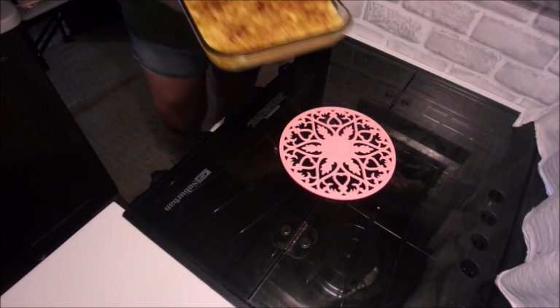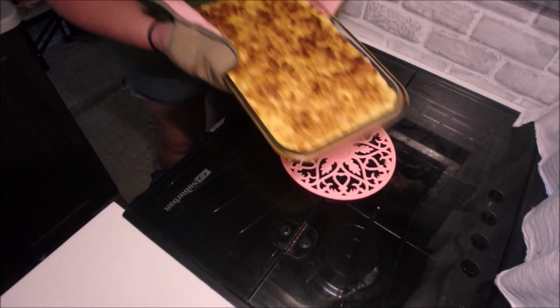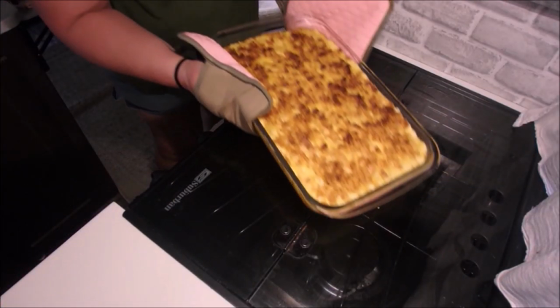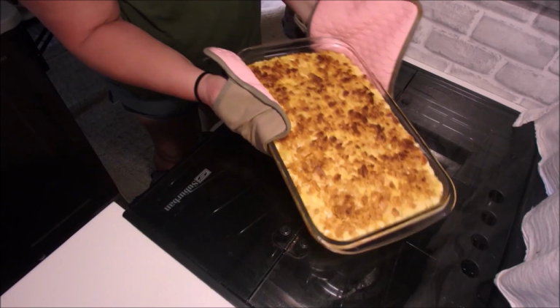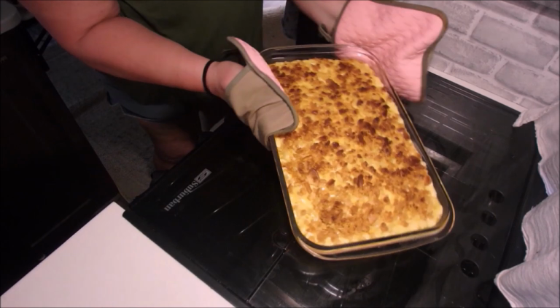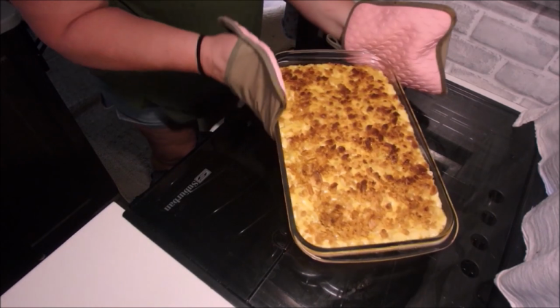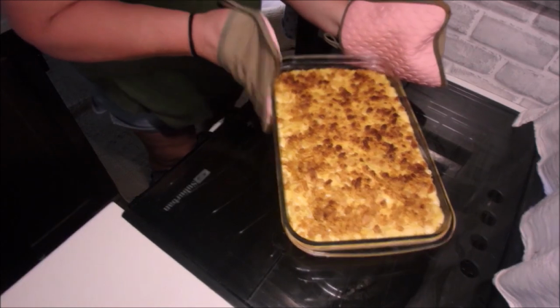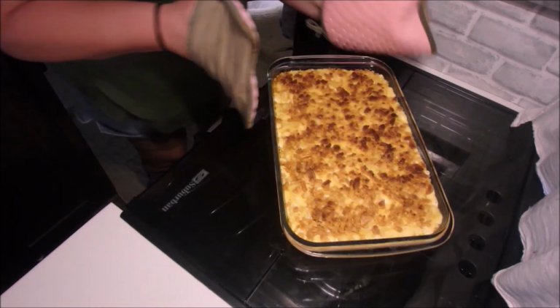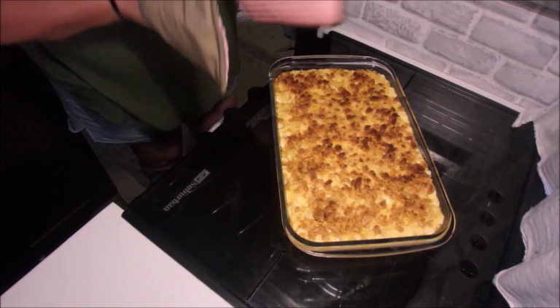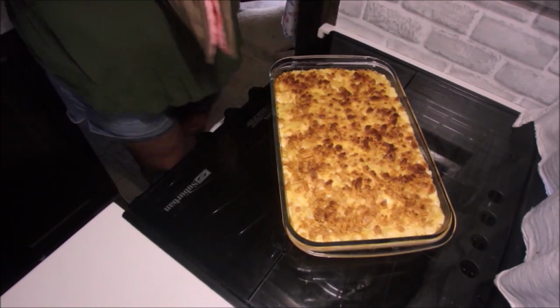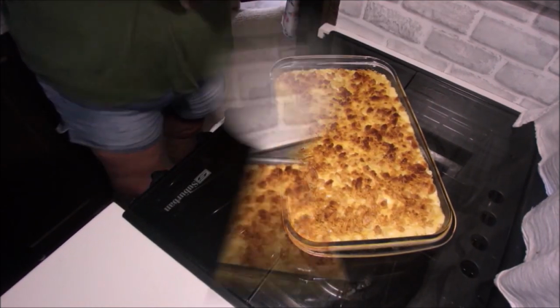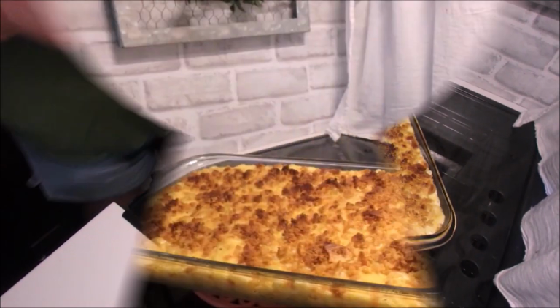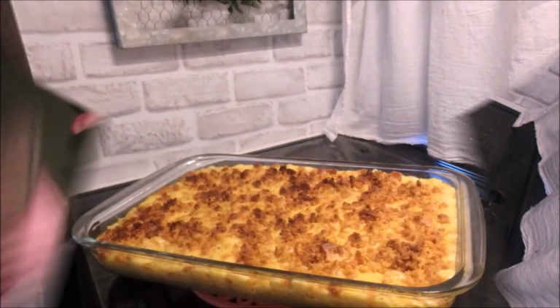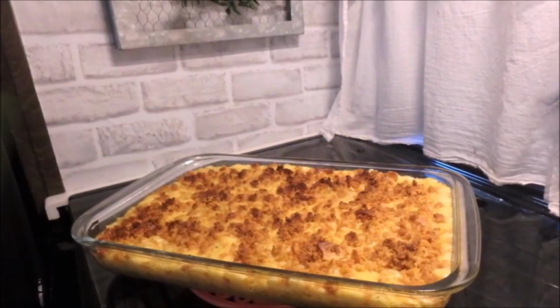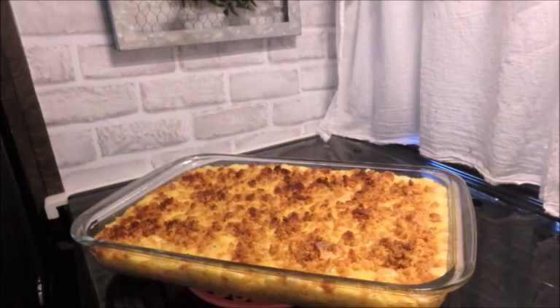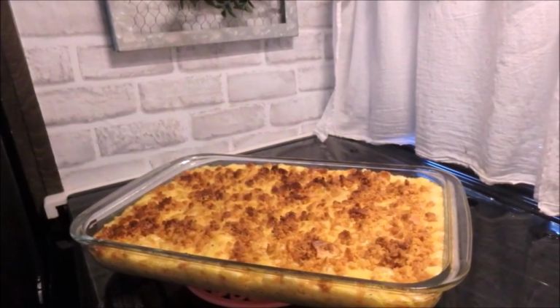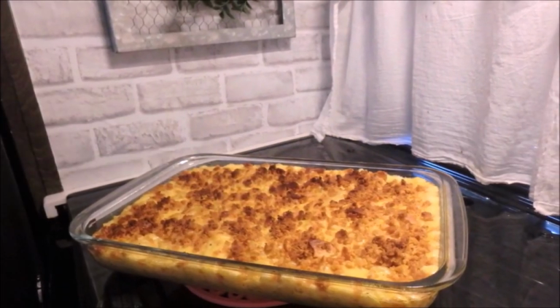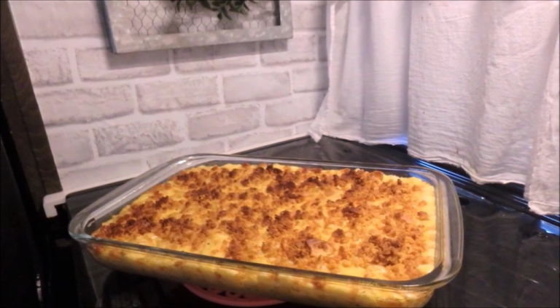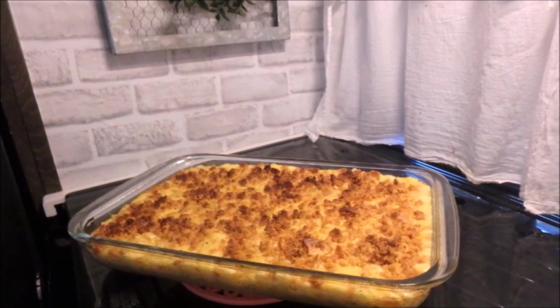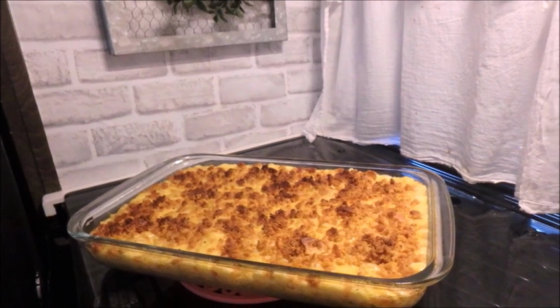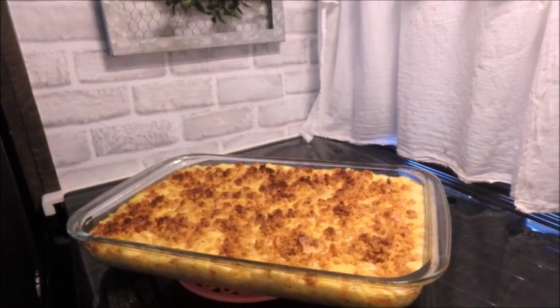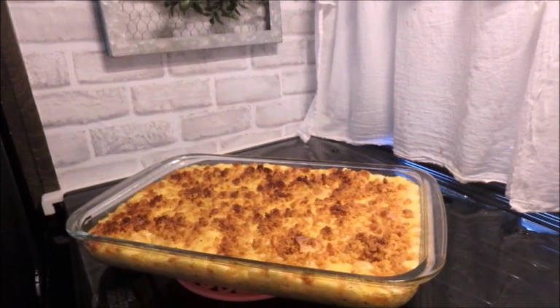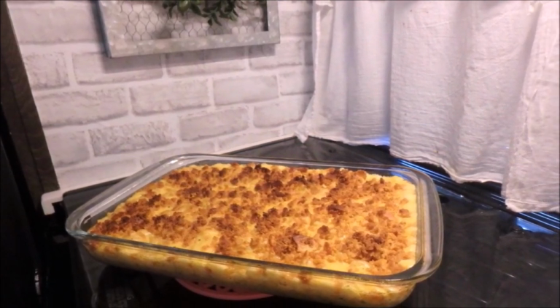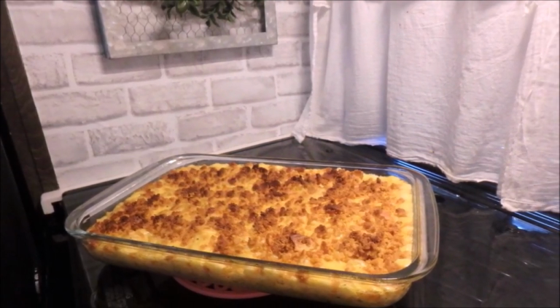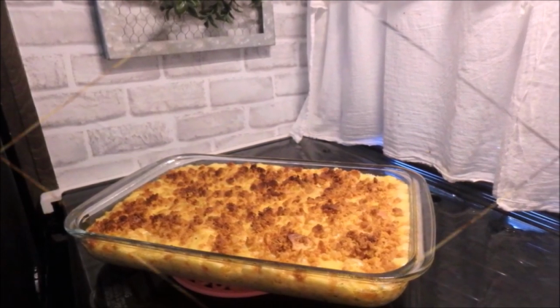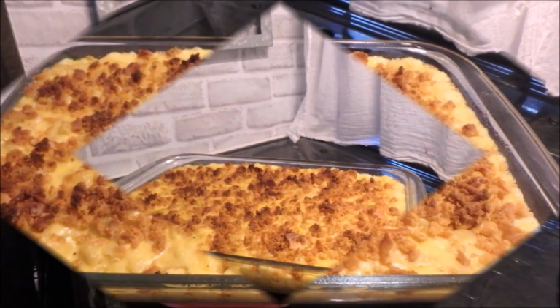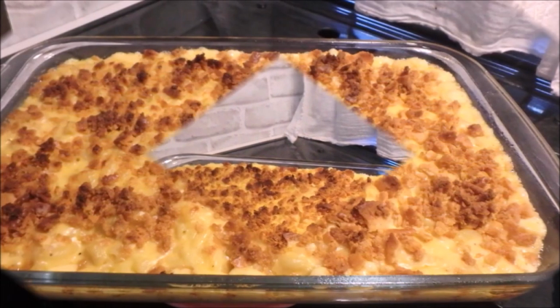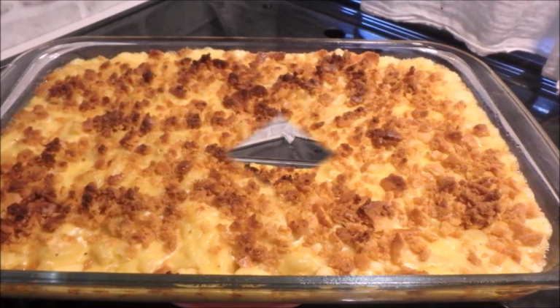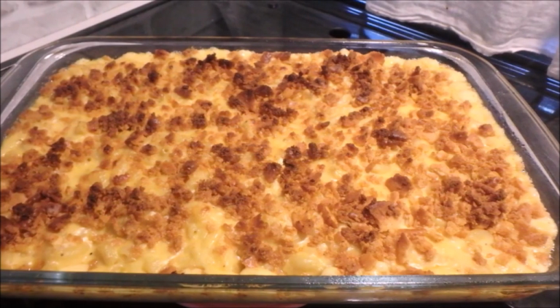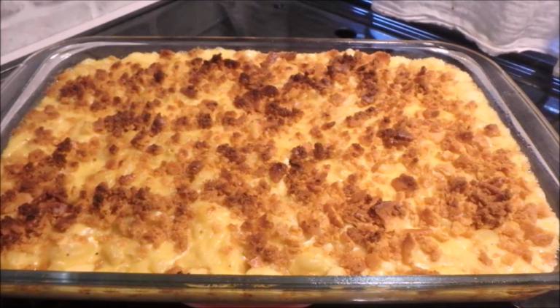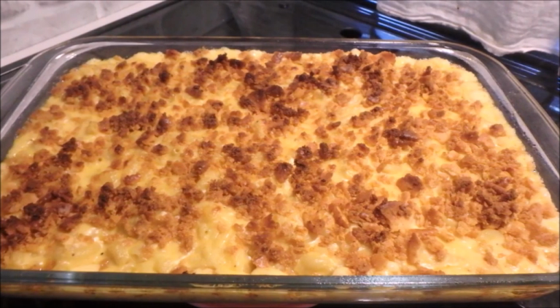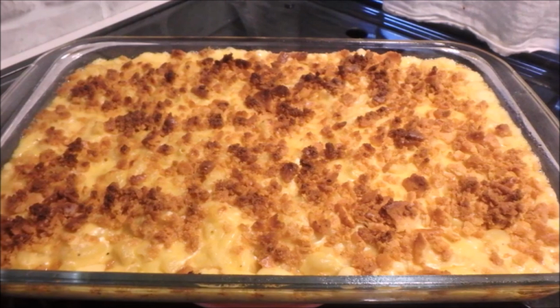Here she comes — absolutely delicious! We ate on it for a couple of days. We had it with some fried chicken, which is coming up next. I hope you give it a try!